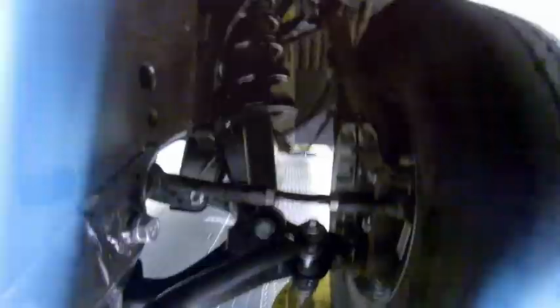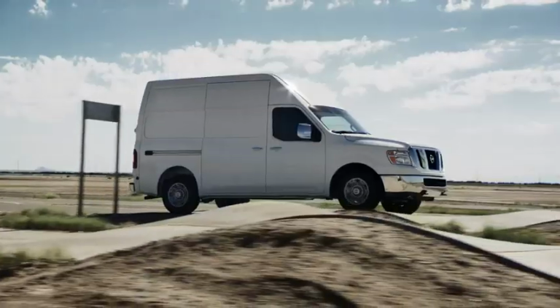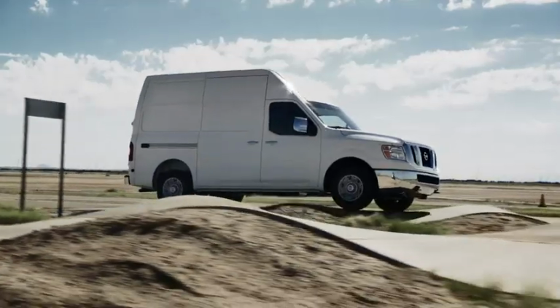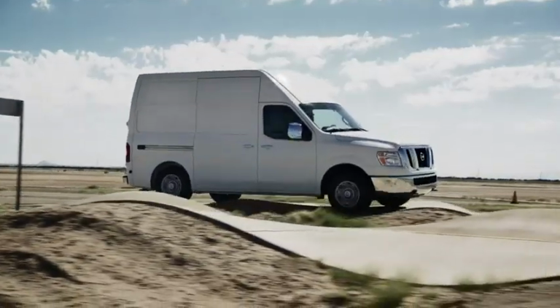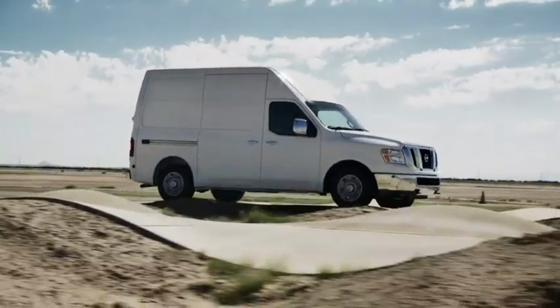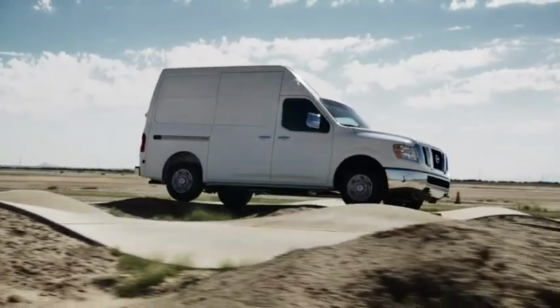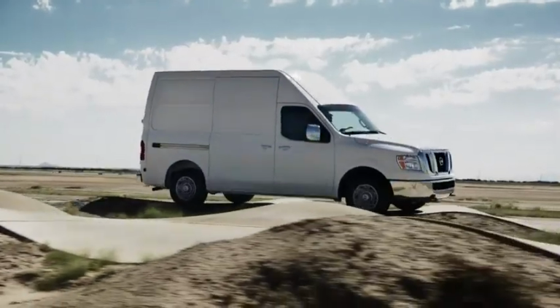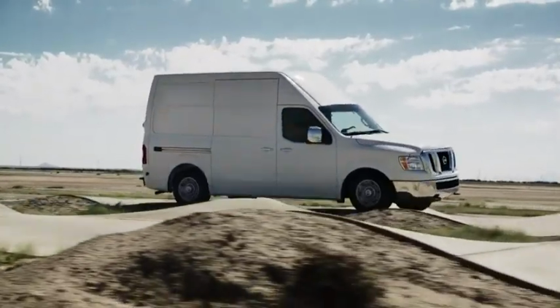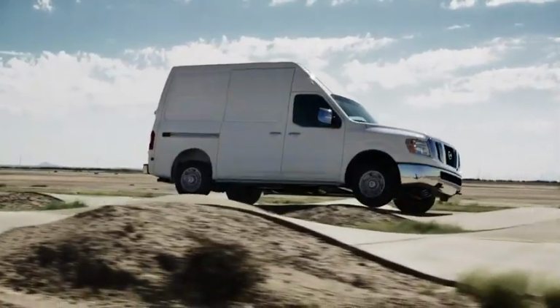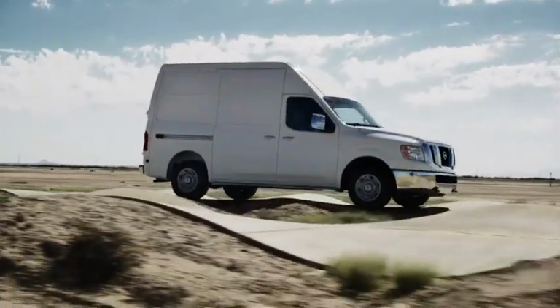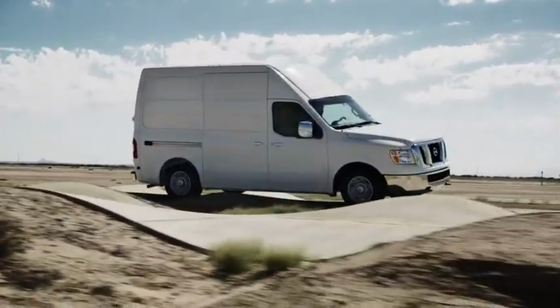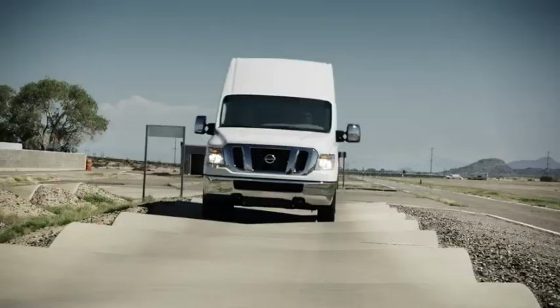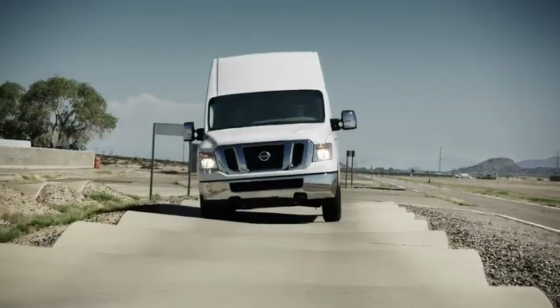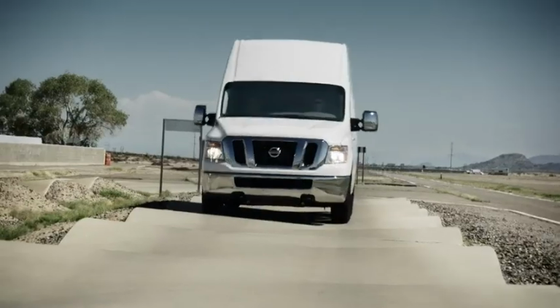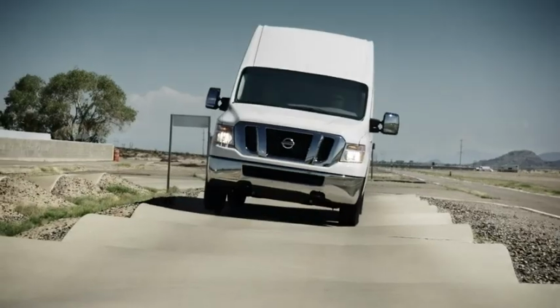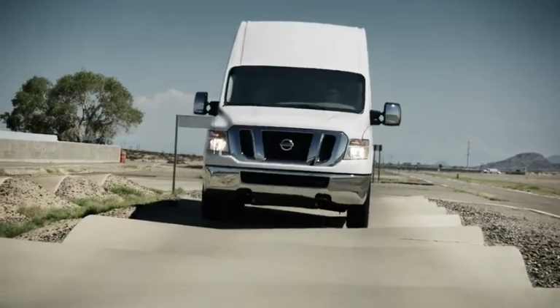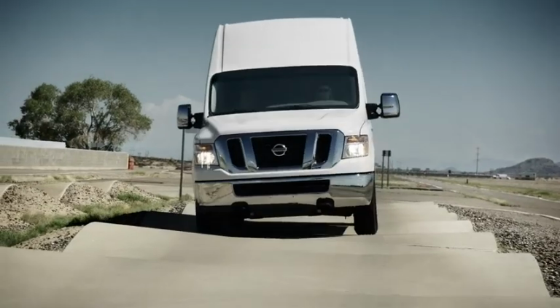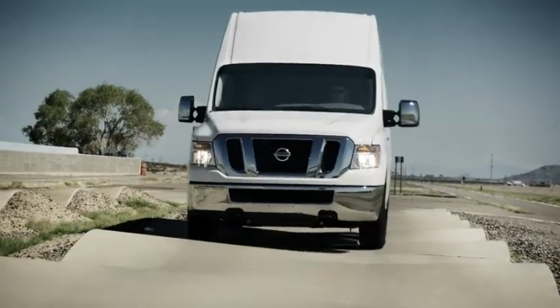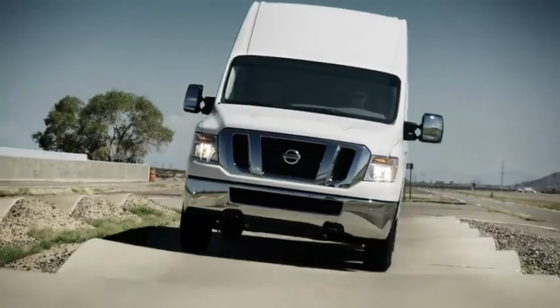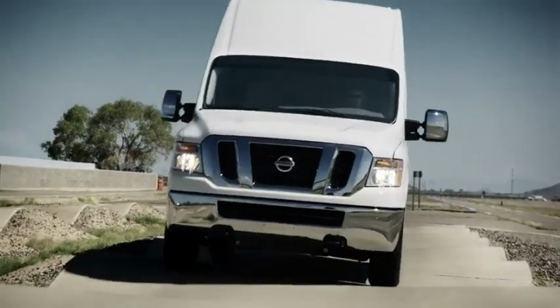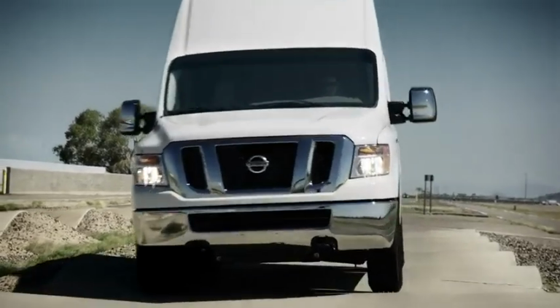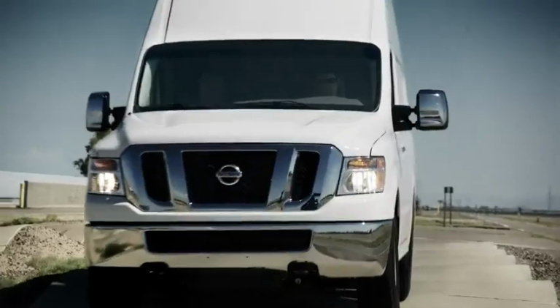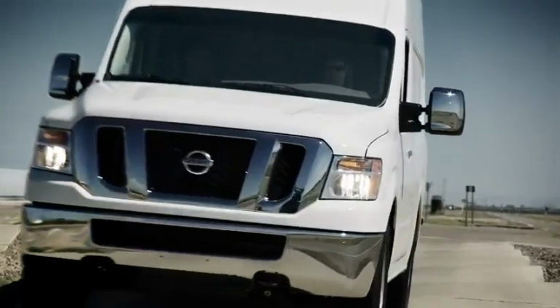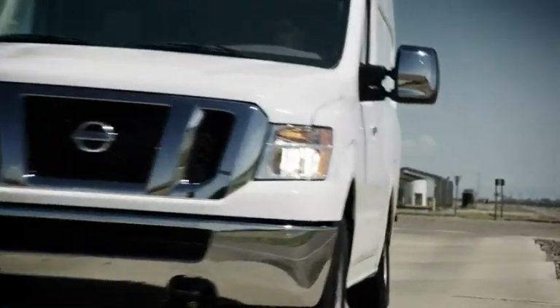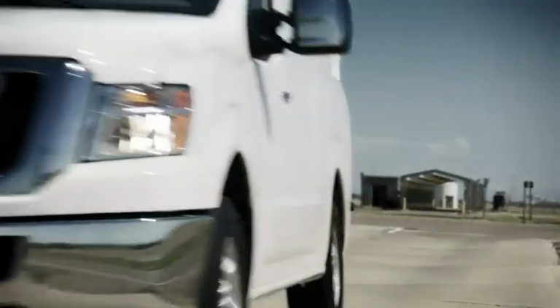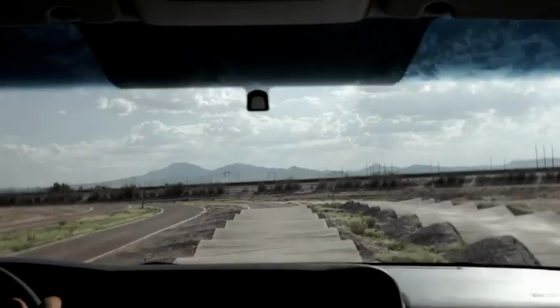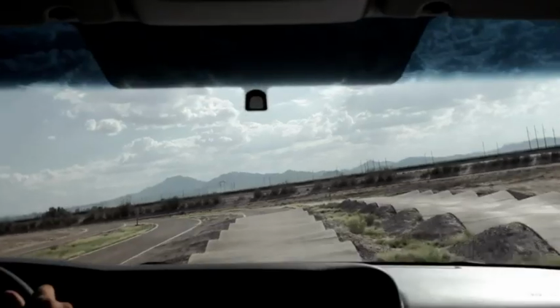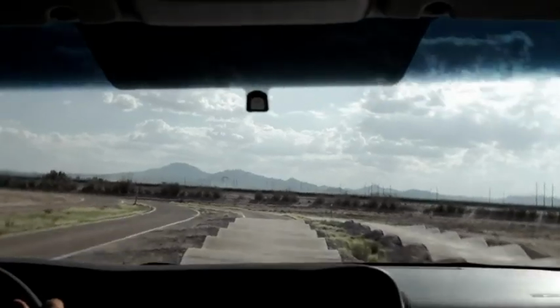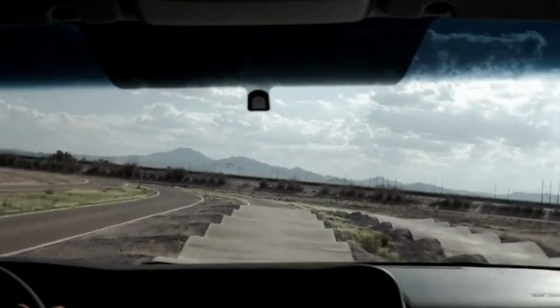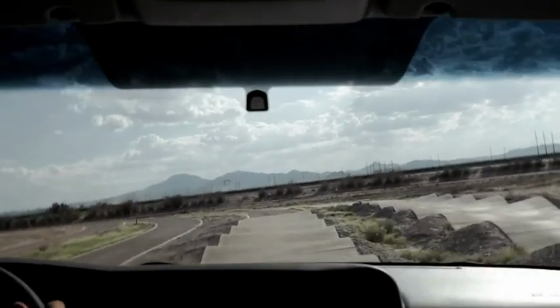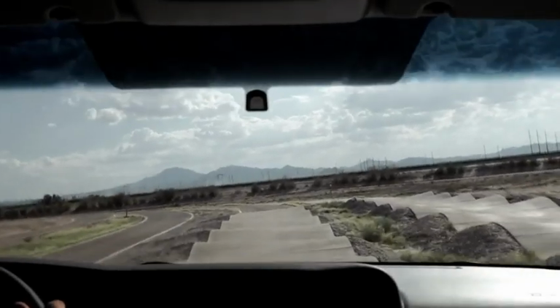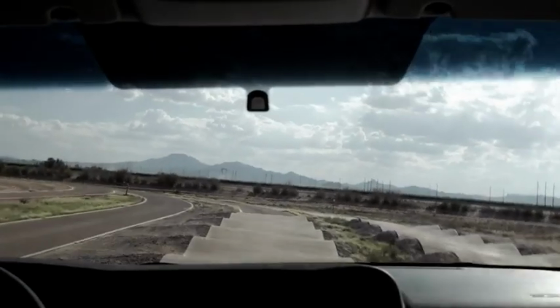Then there's the frame twist. A section so stressful it can snap suspension parts like twigs. Components make it through this before they make it onto our vehicles.